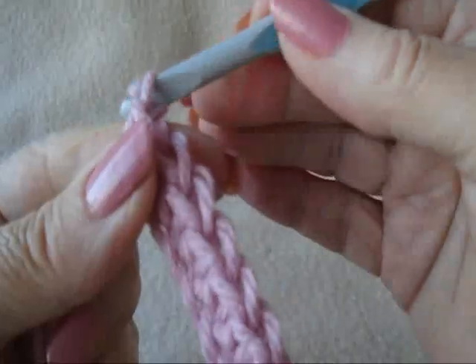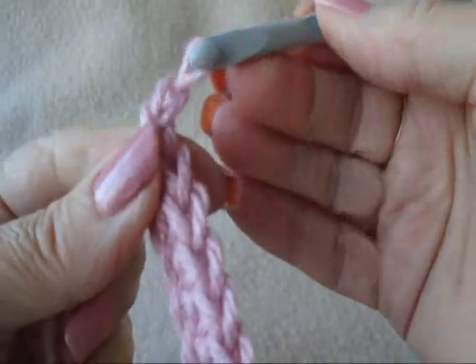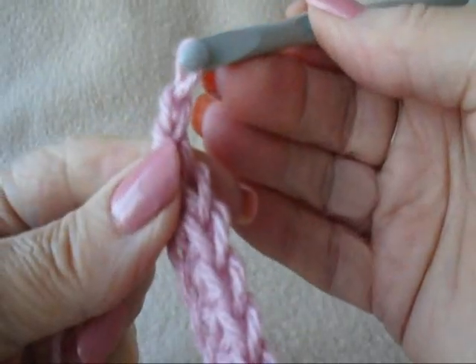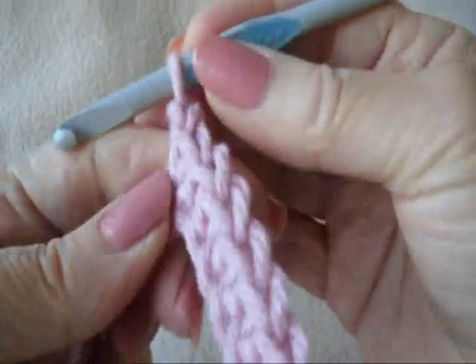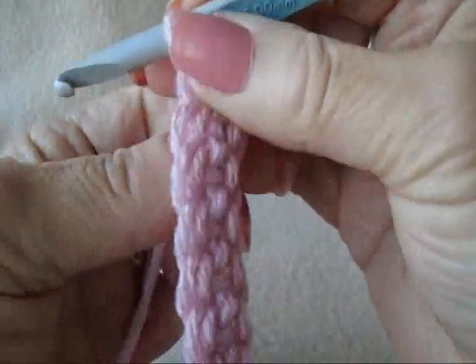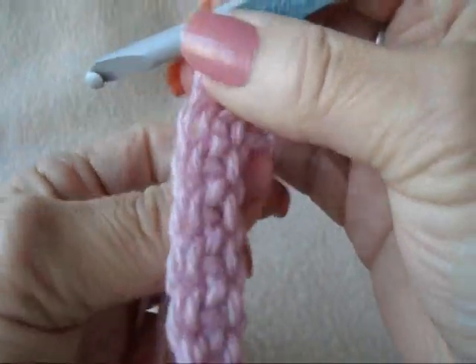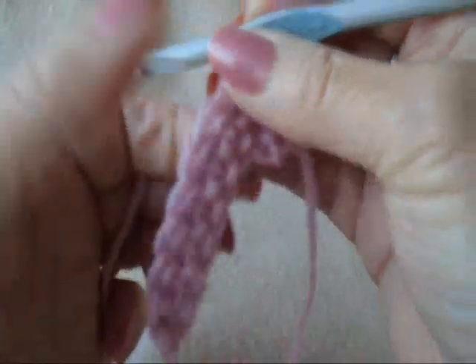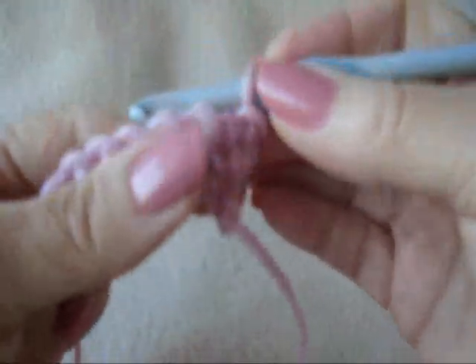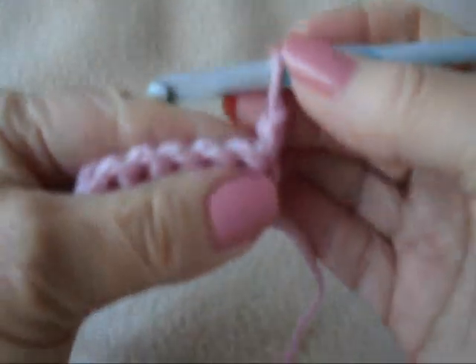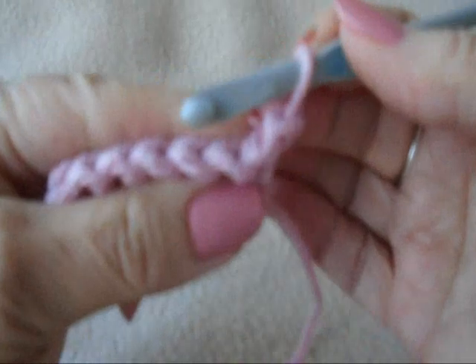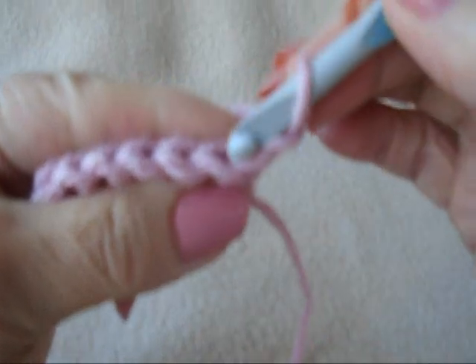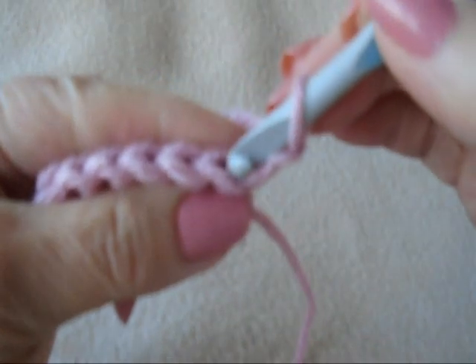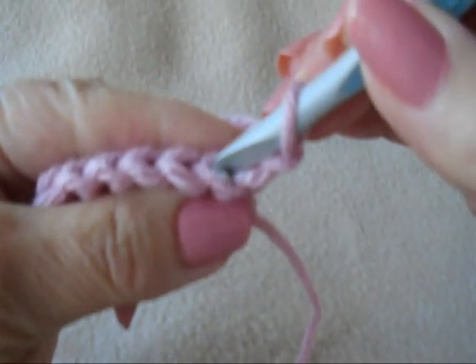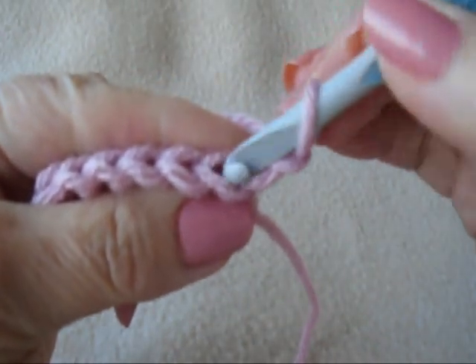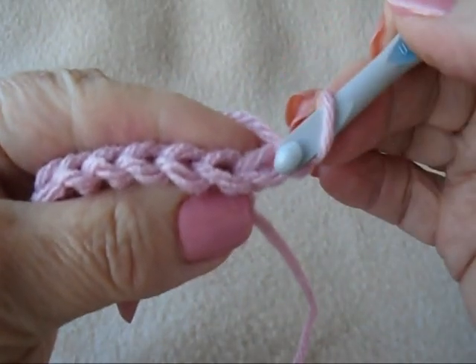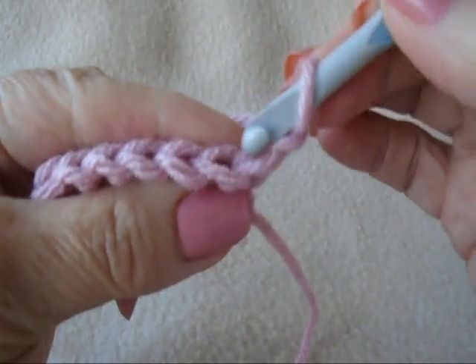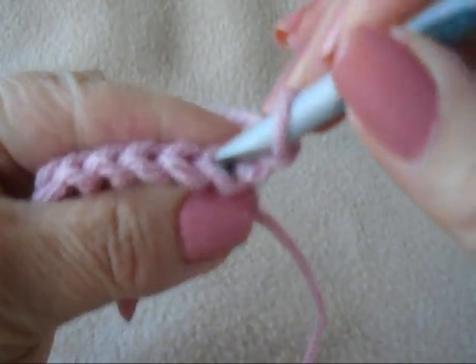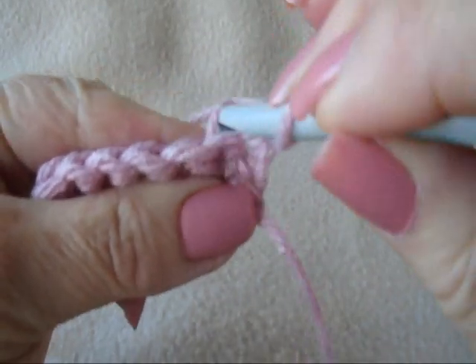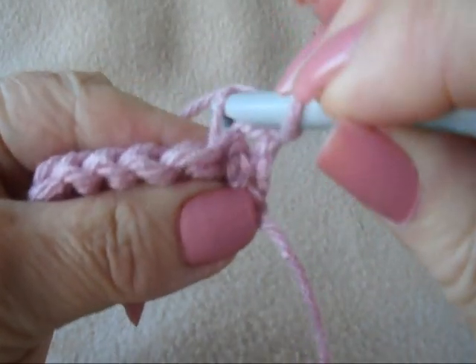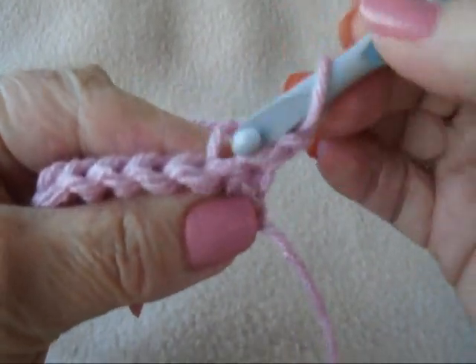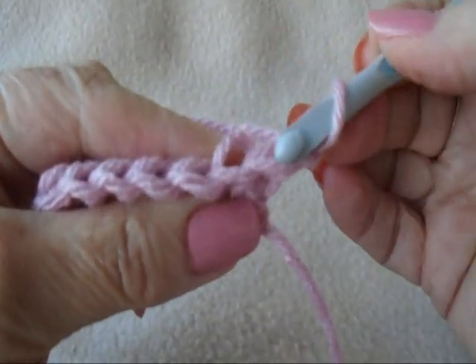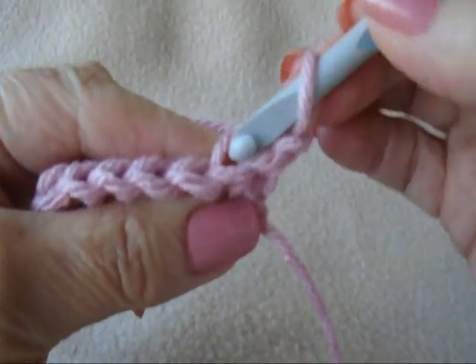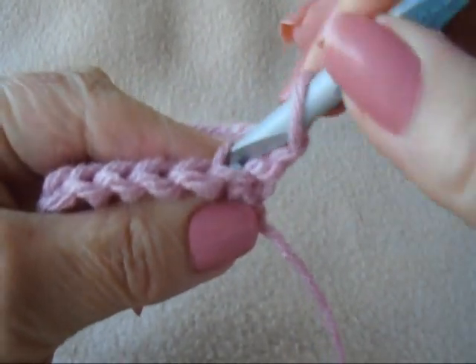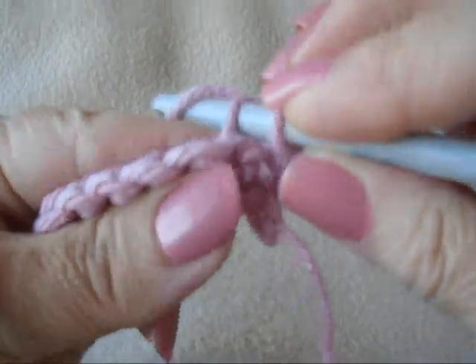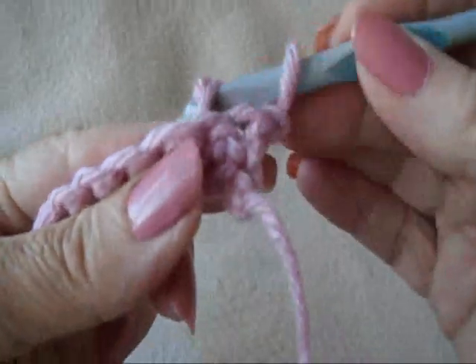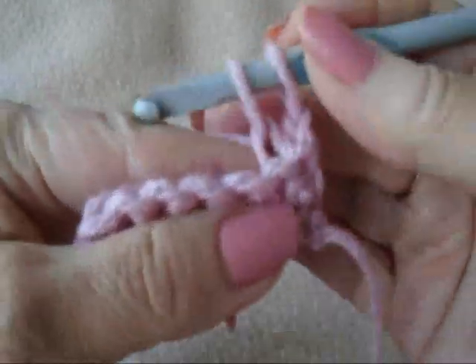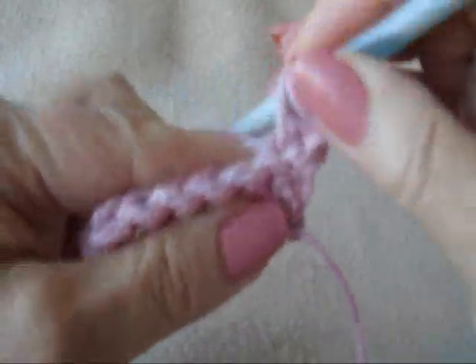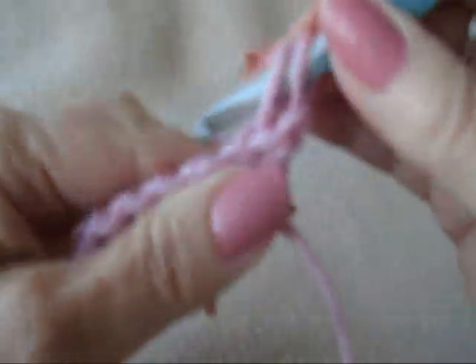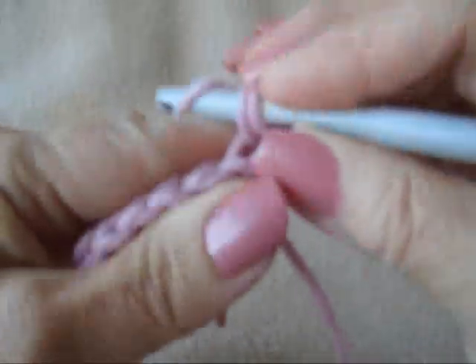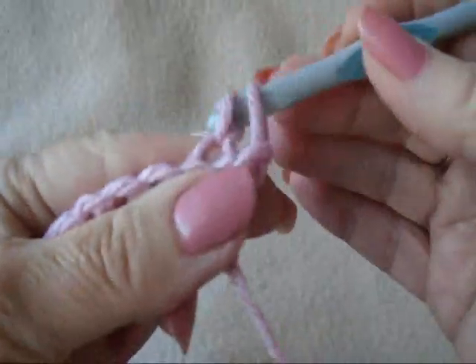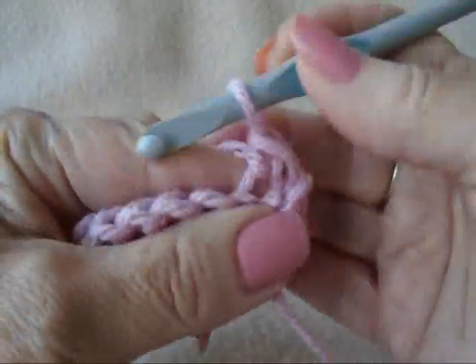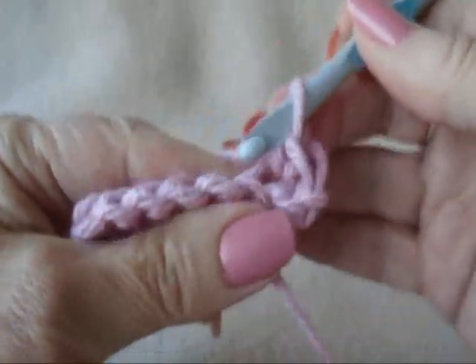Chain 1 and turn. Working in the back side of the stitch only. Single crochet in each stitch across the row.